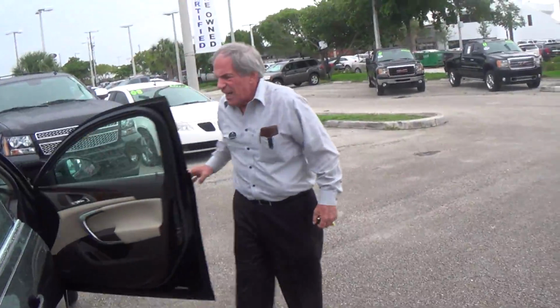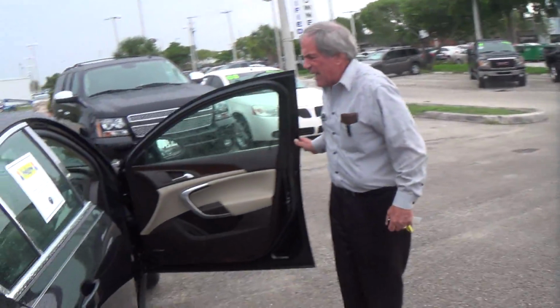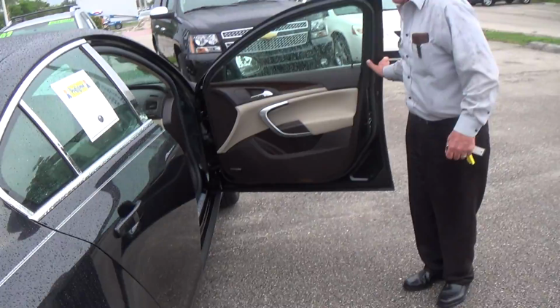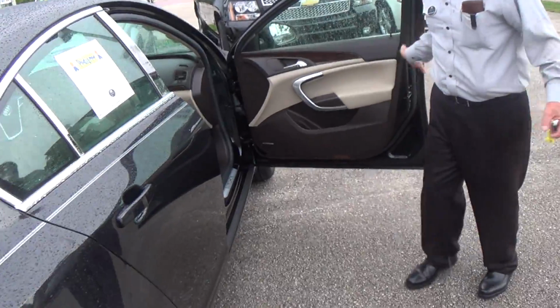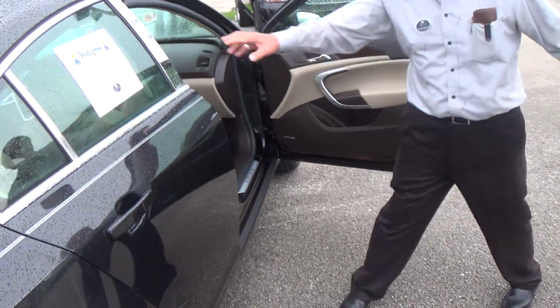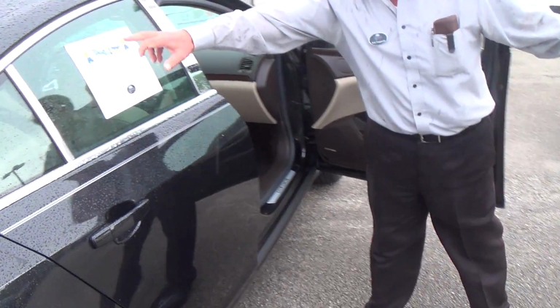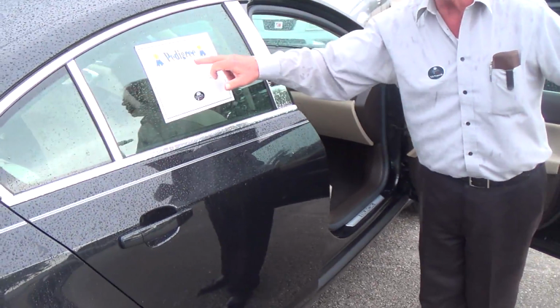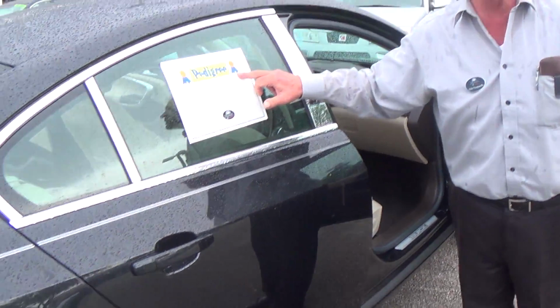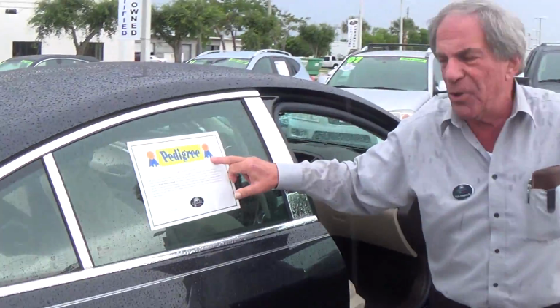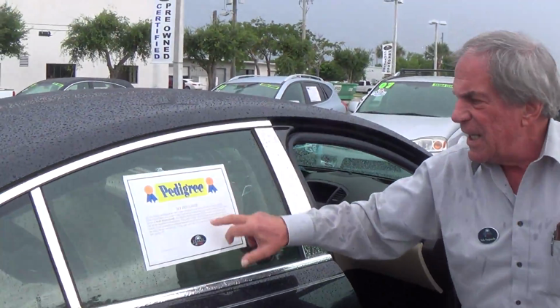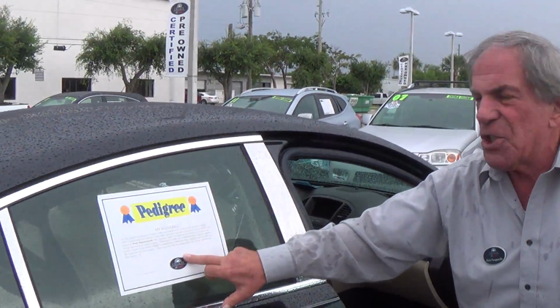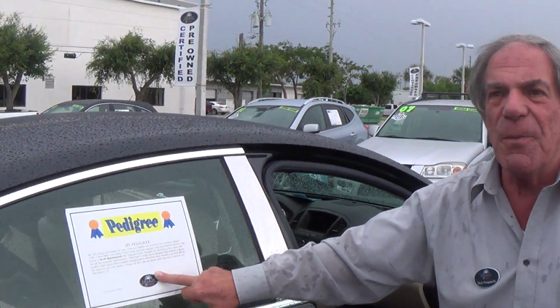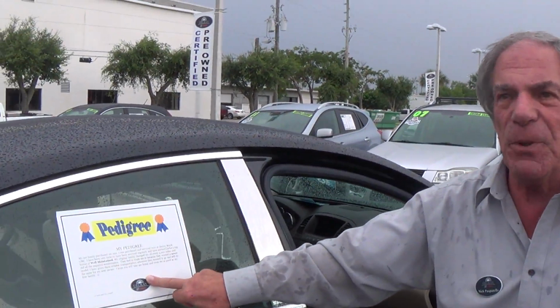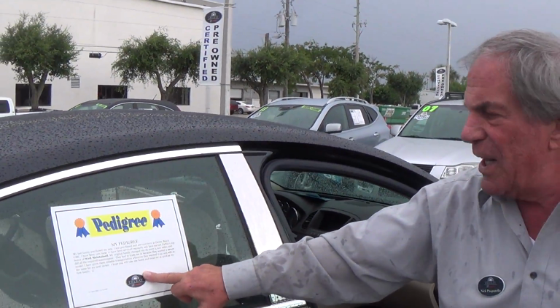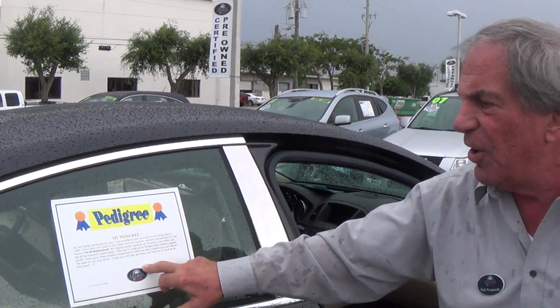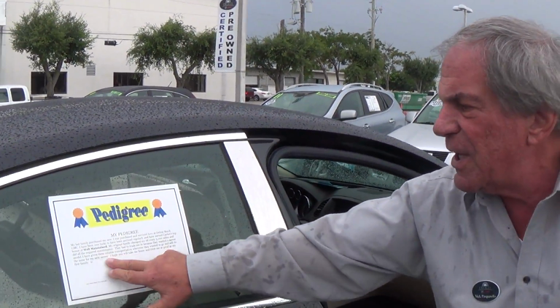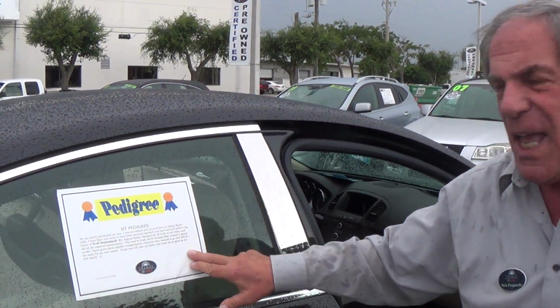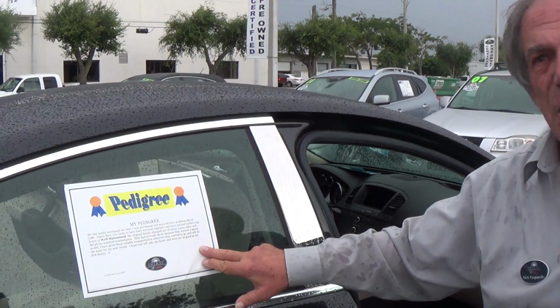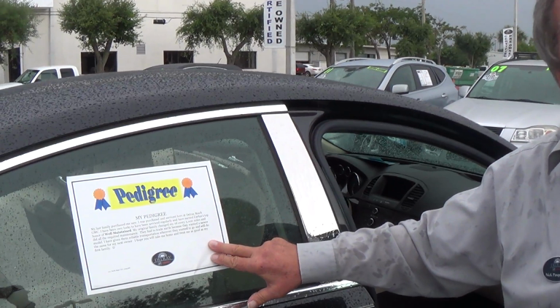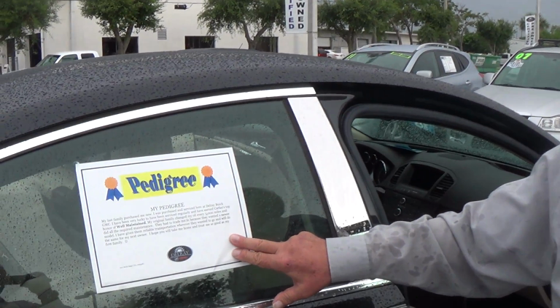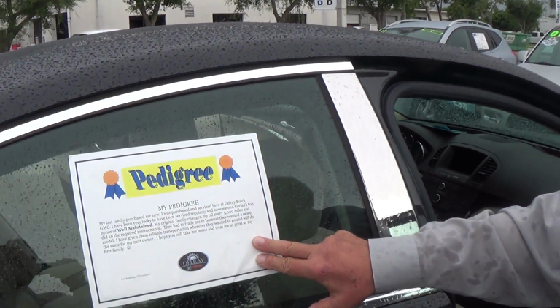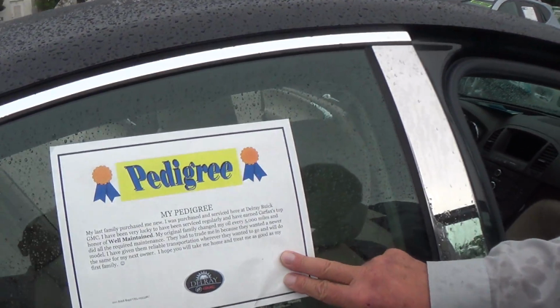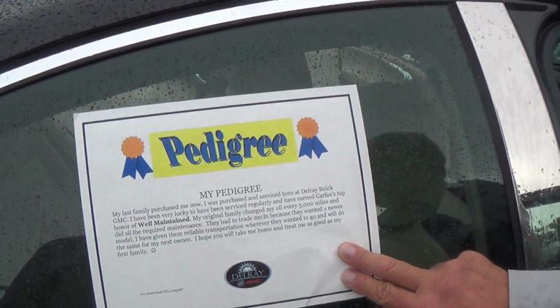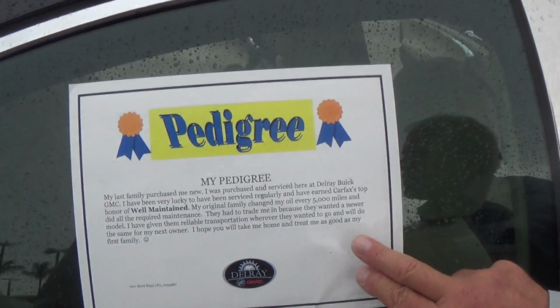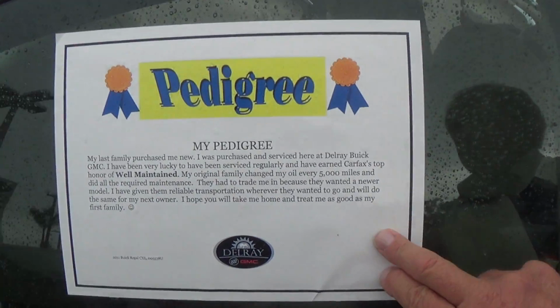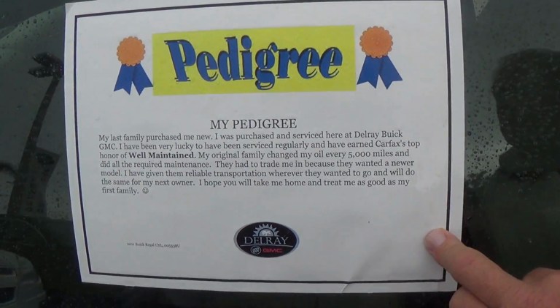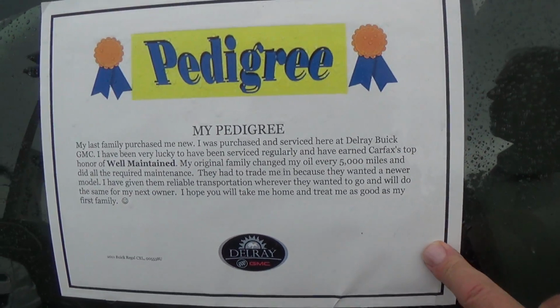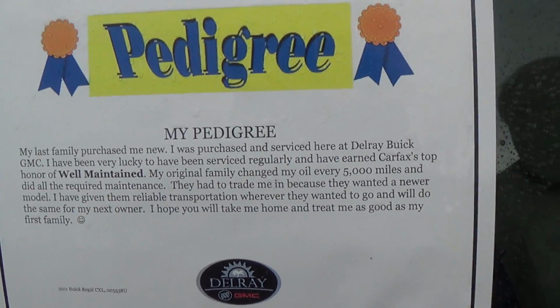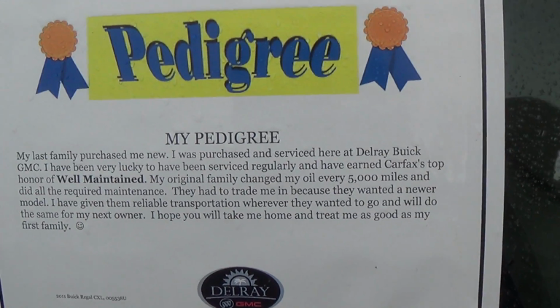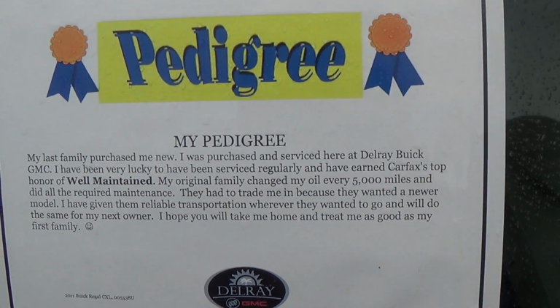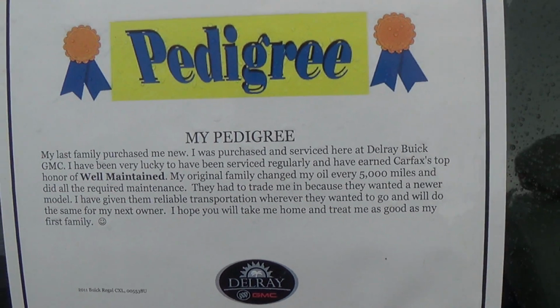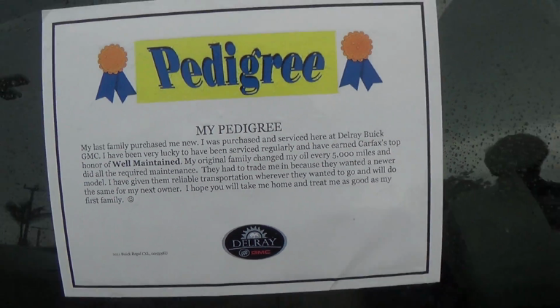And I even have a little pedigree — we call it a pedigree. This is from the people that traded the car in, and it lets you know how much they enjoyed it. They're talking about their own vehicle, which is something that's really nice.